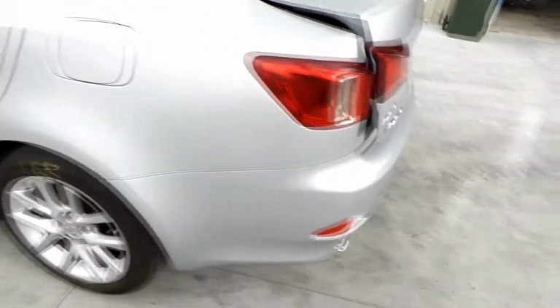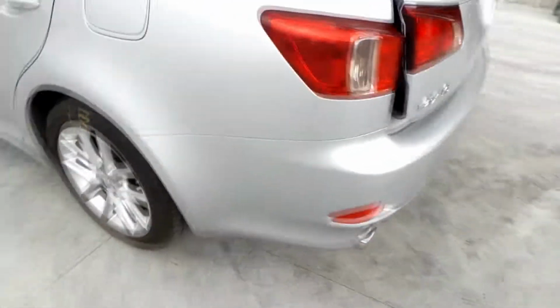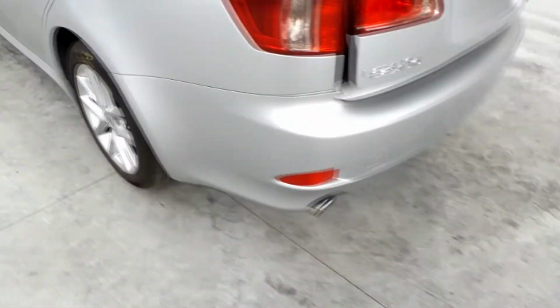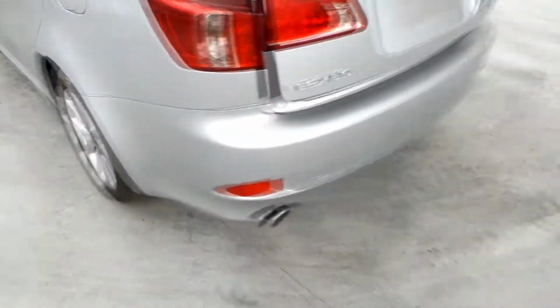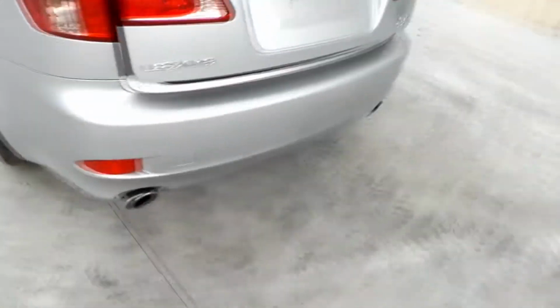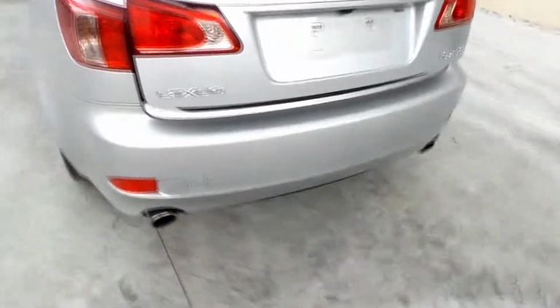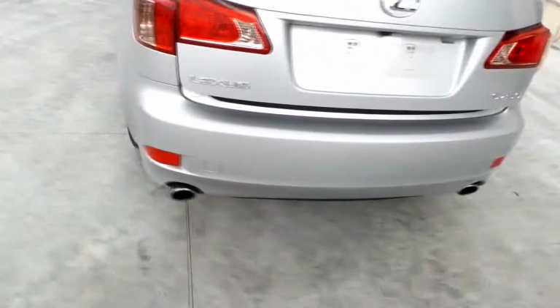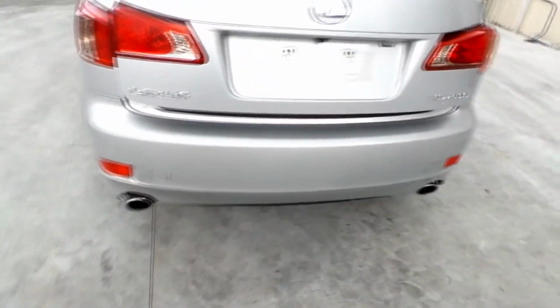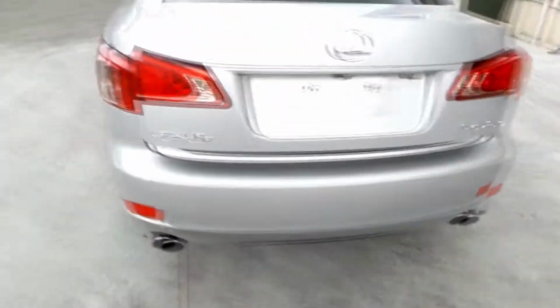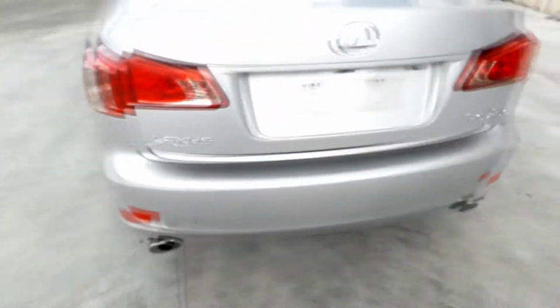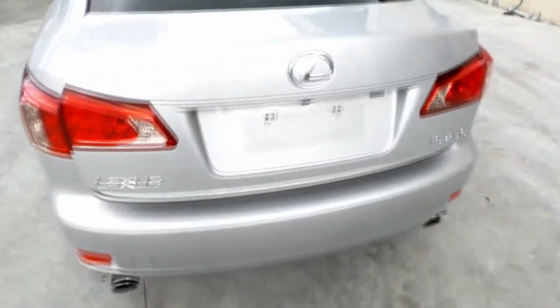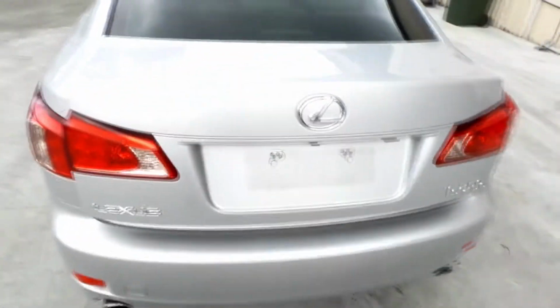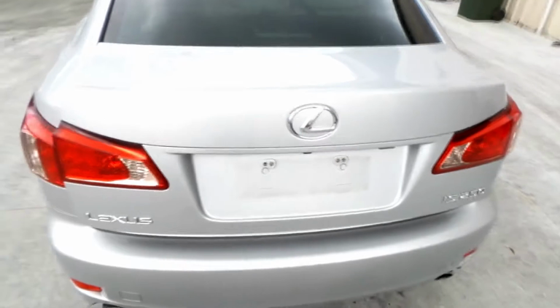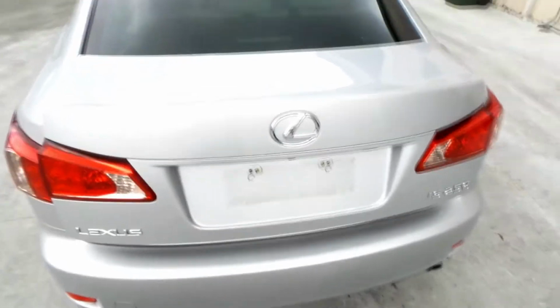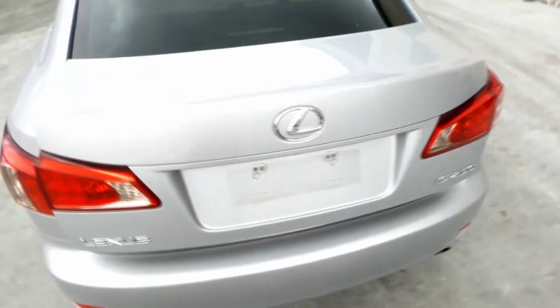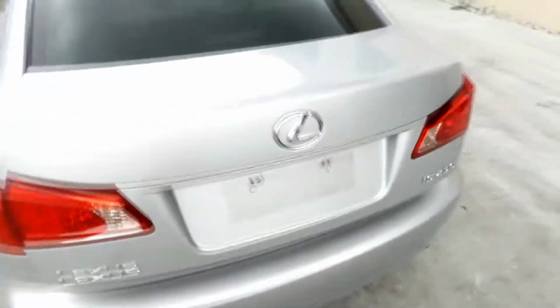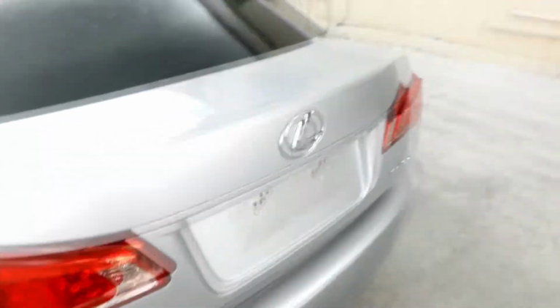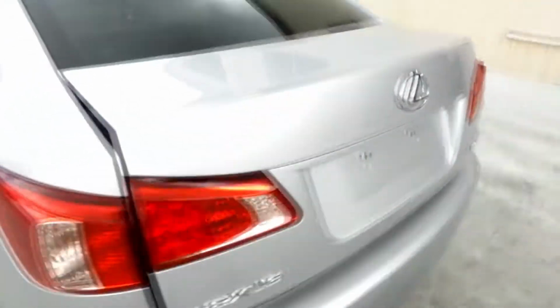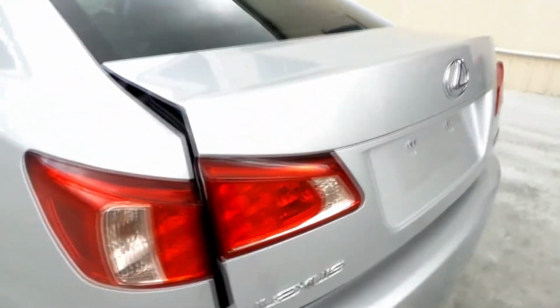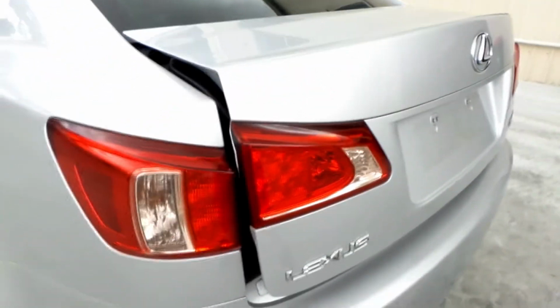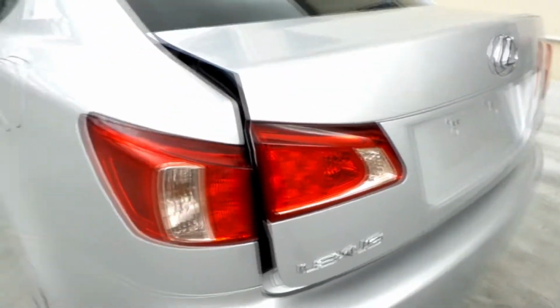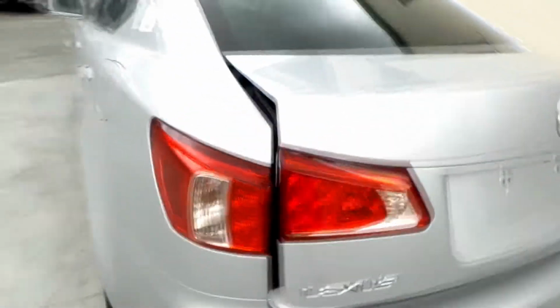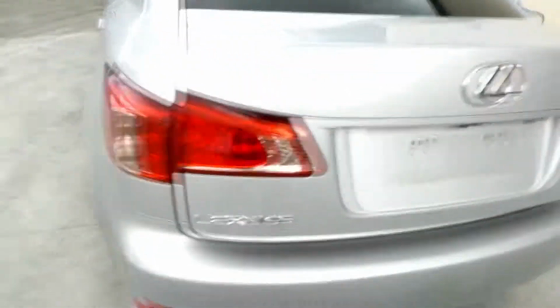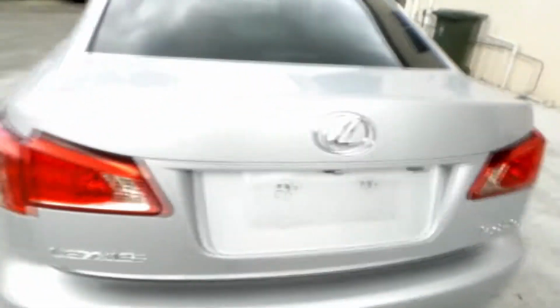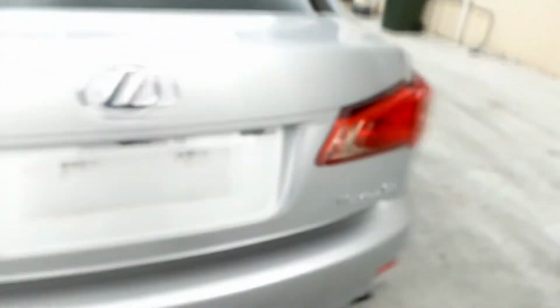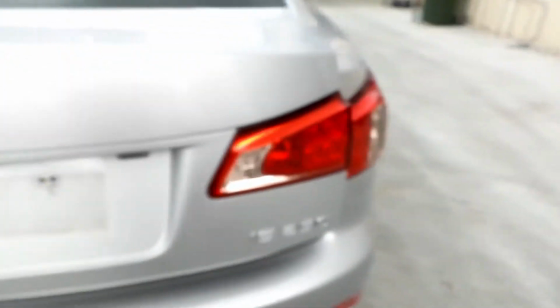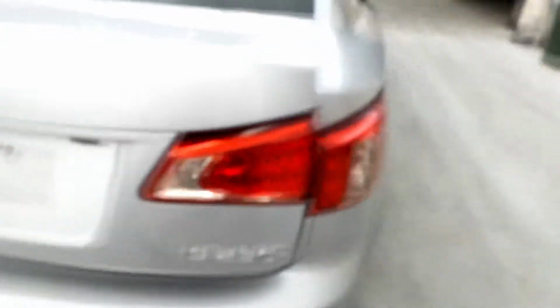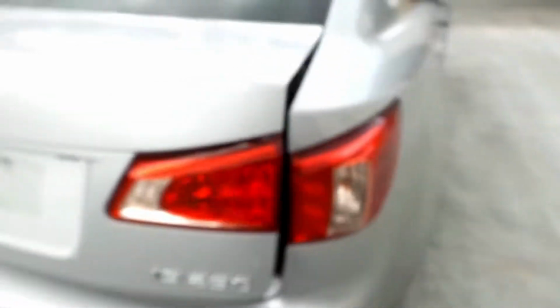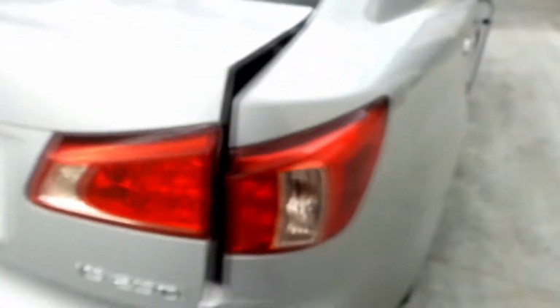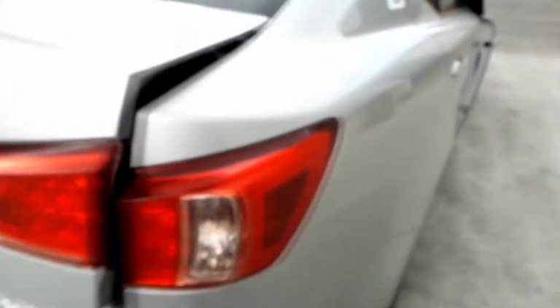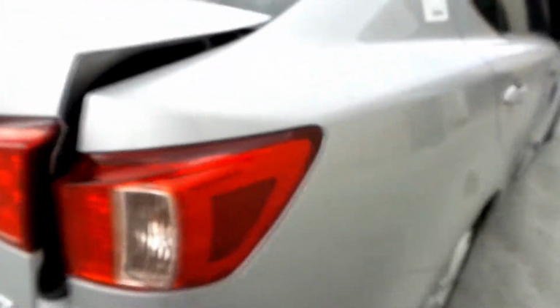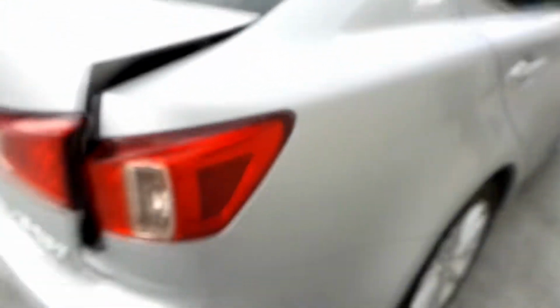It has a tidy rear bumper cover, non parking sensor type. Boot lid appears to have no damage. Left tail light in good order. Right tail light also in good condition.